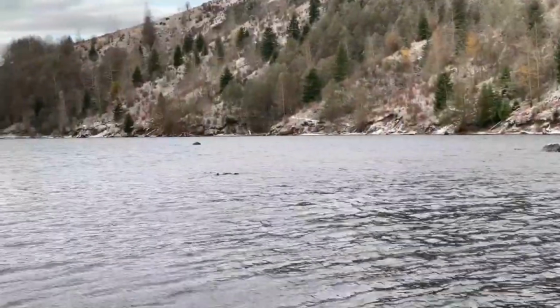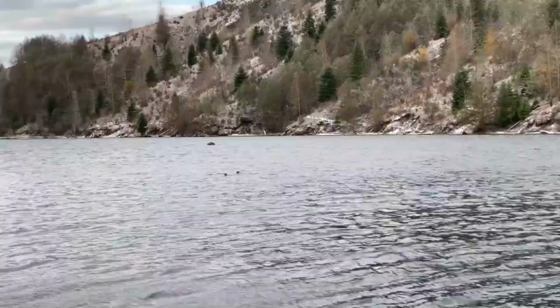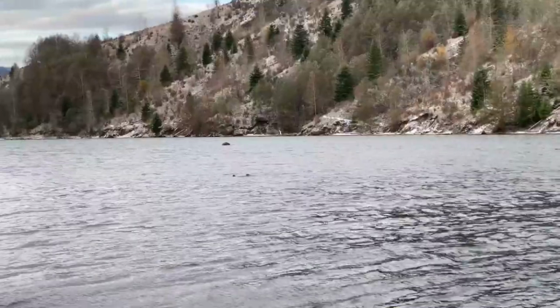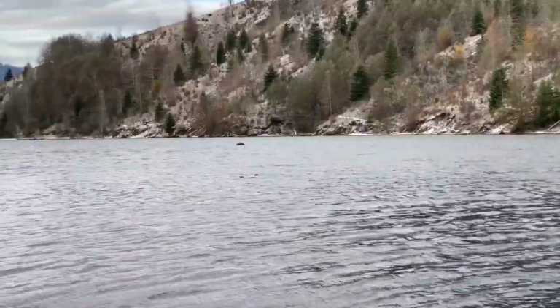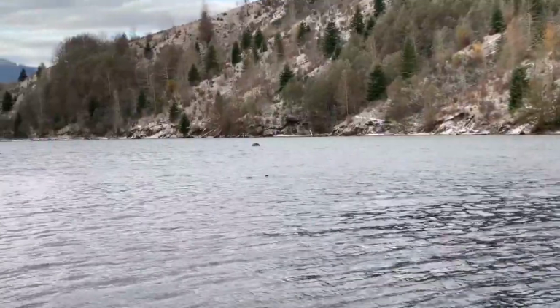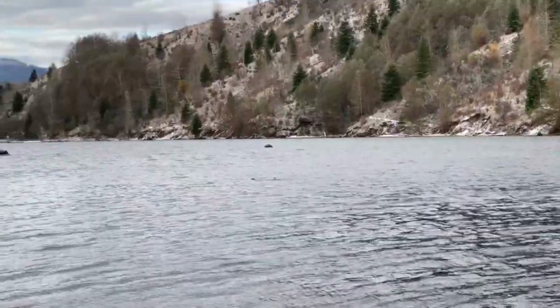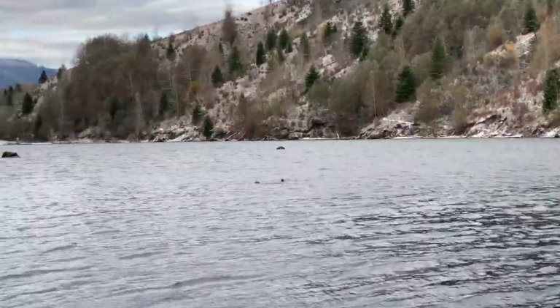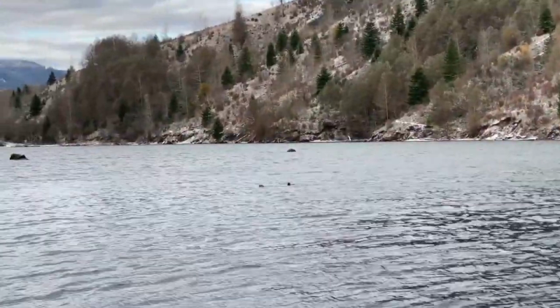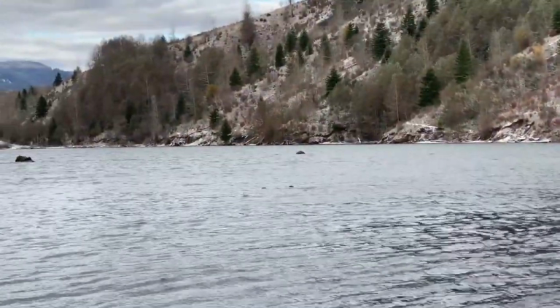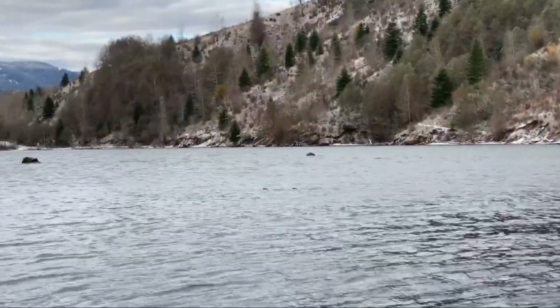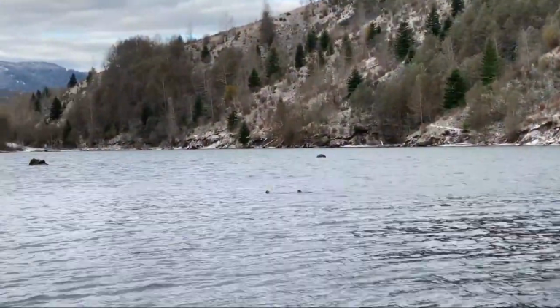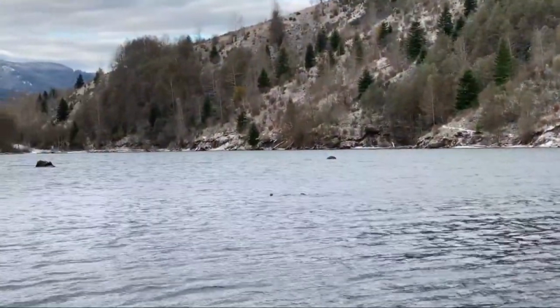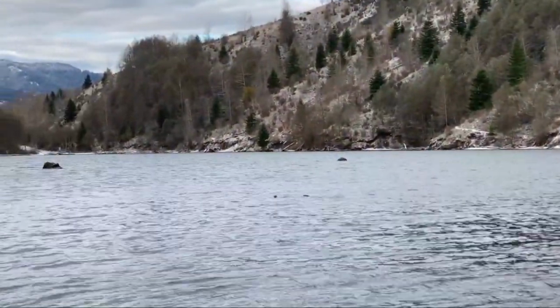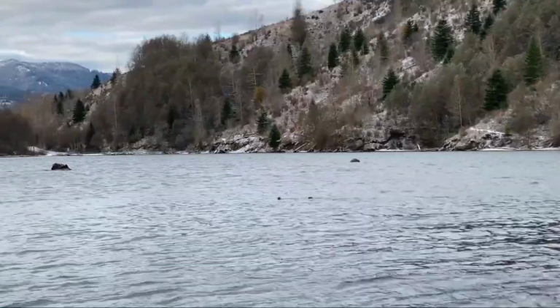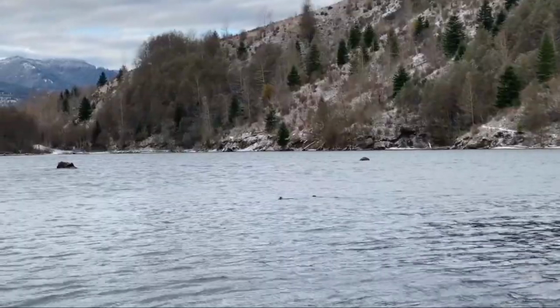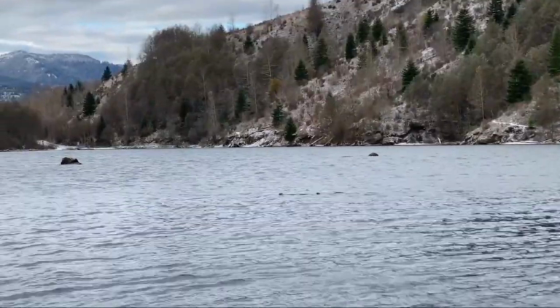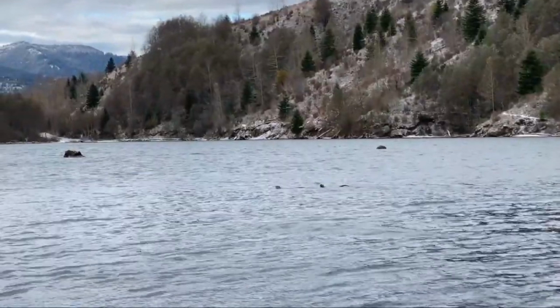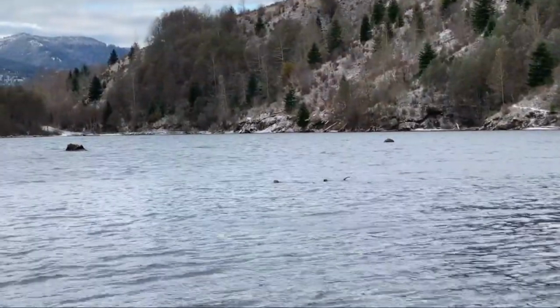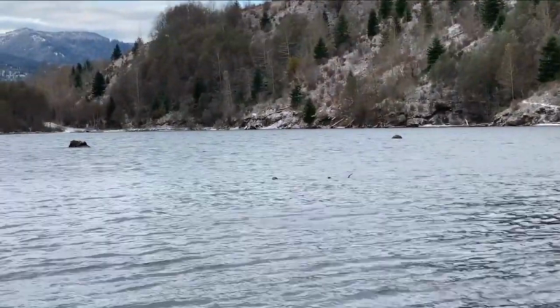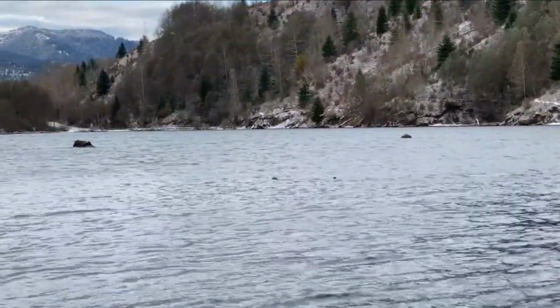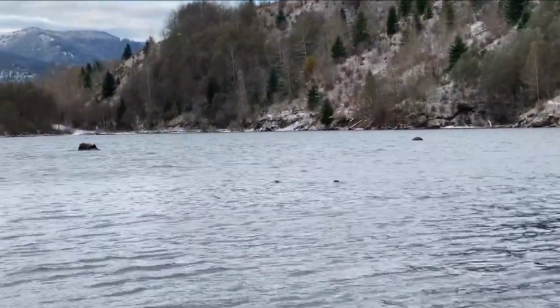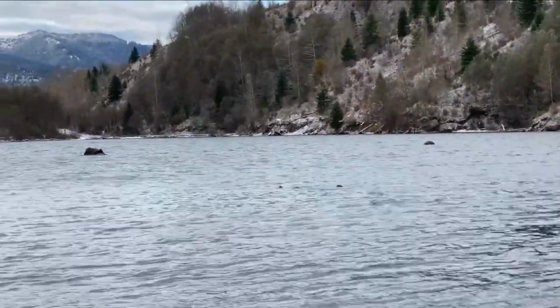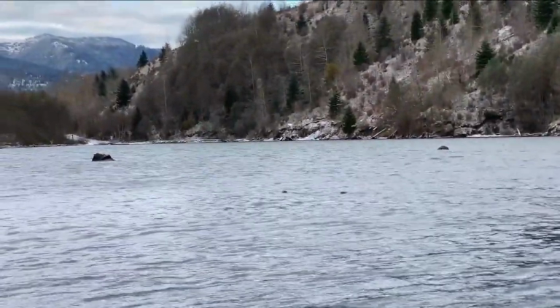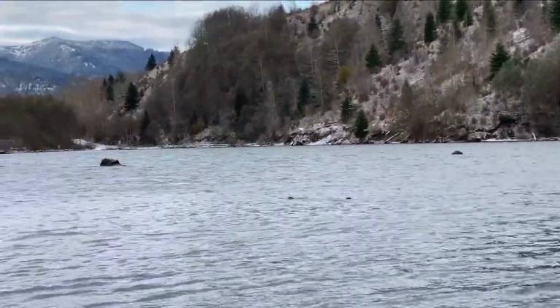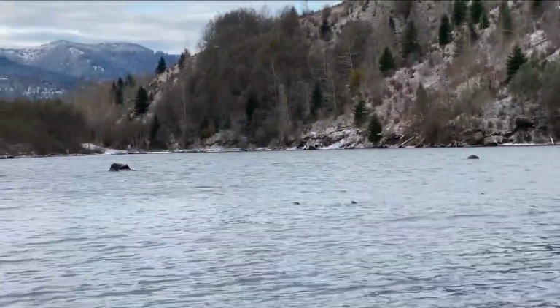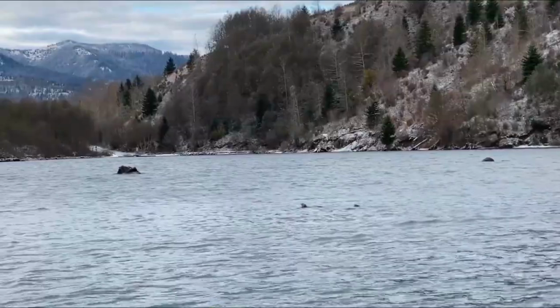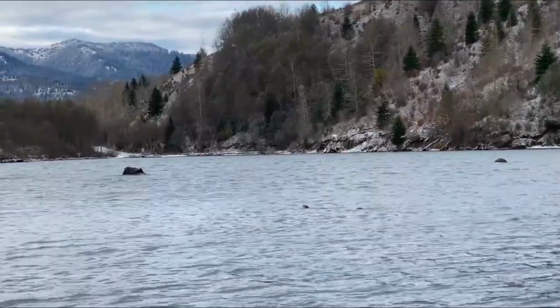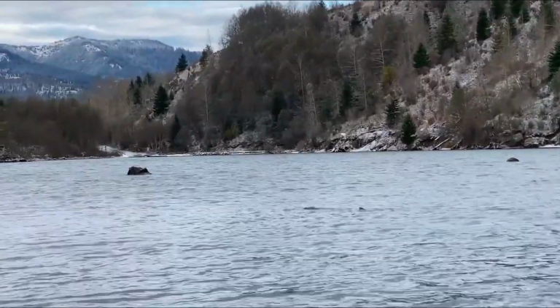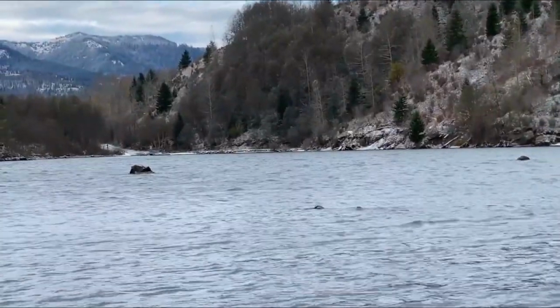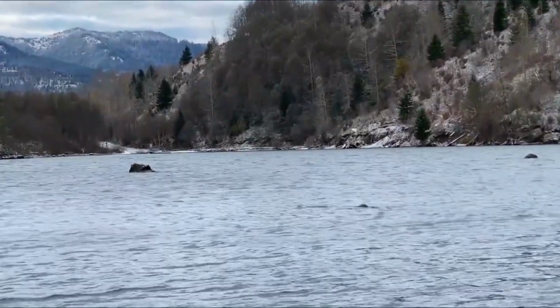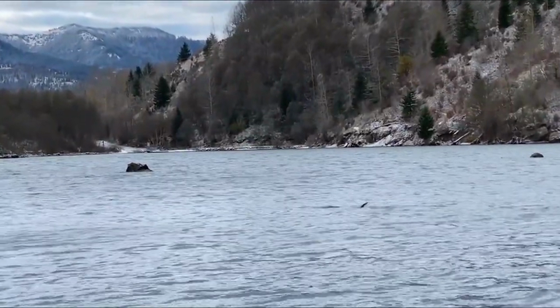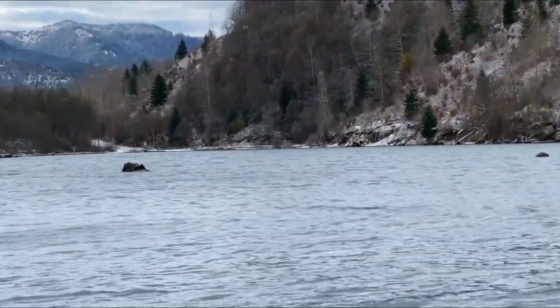Pretty cool — a couple of lake otters, curious about what I'm doing. You don't often see those guys around. It's pretty cool they're making a visit. They're wondering who the heck is that tall guy standing on the island.